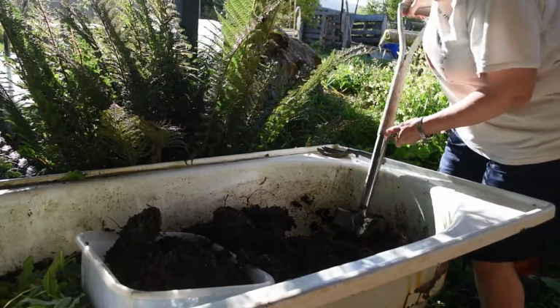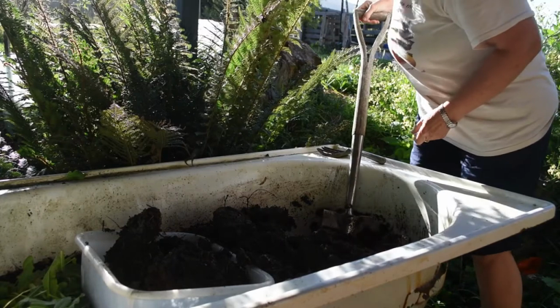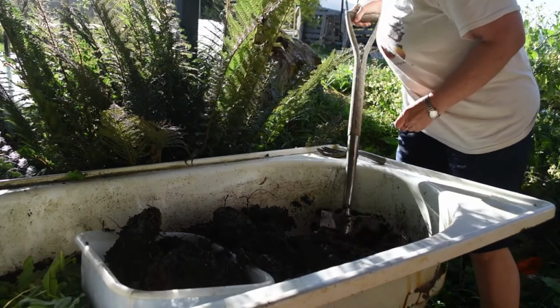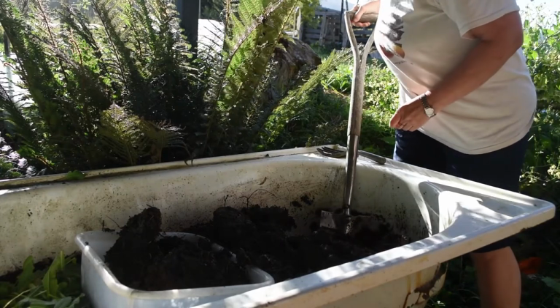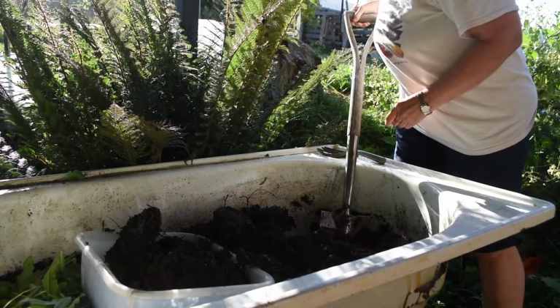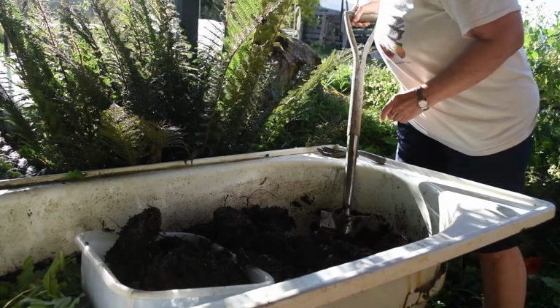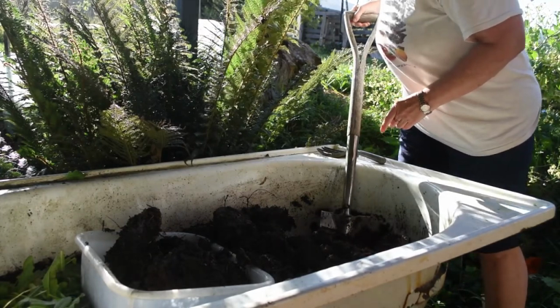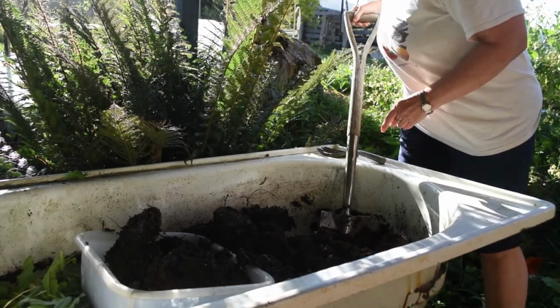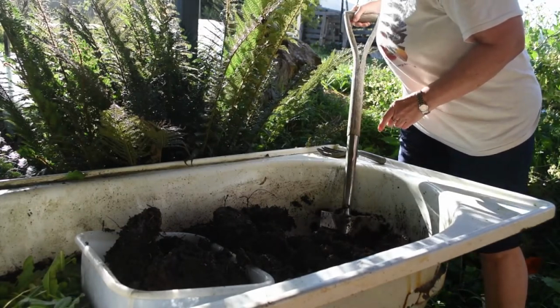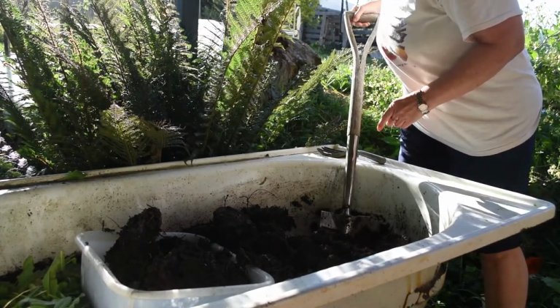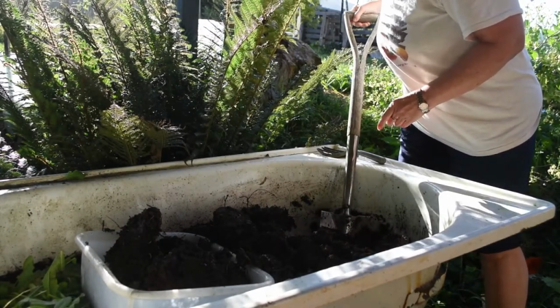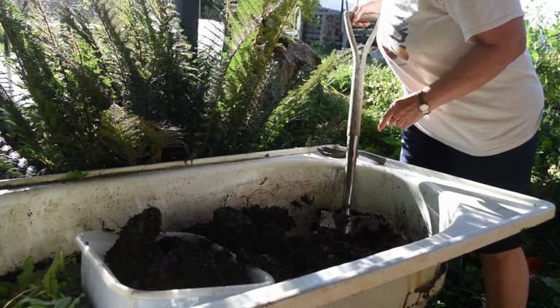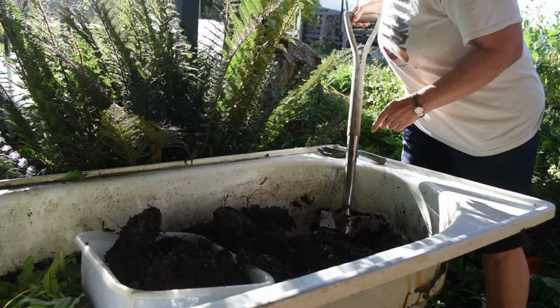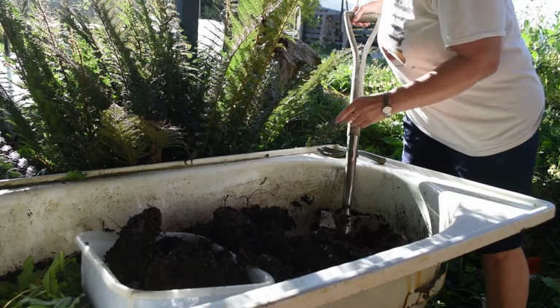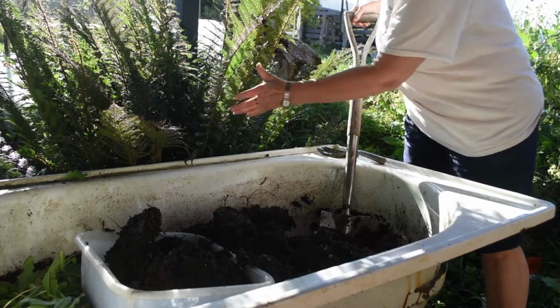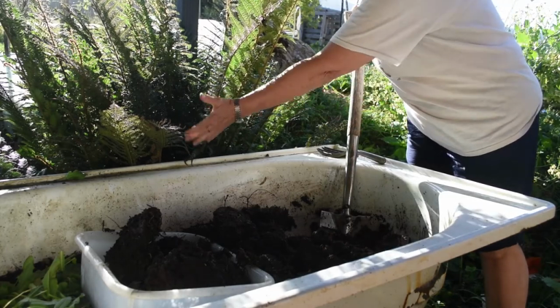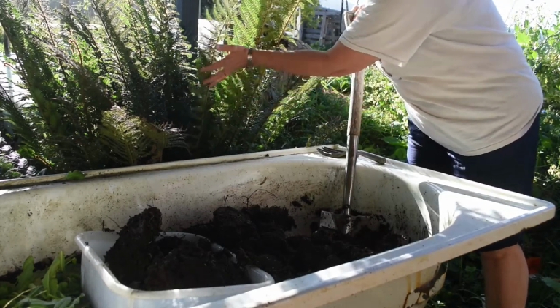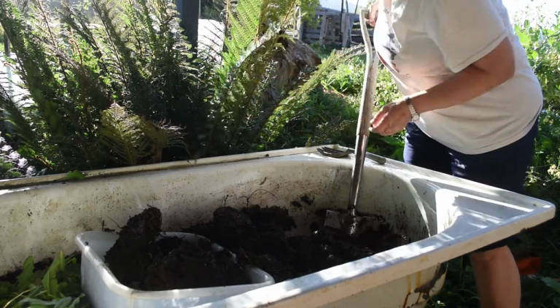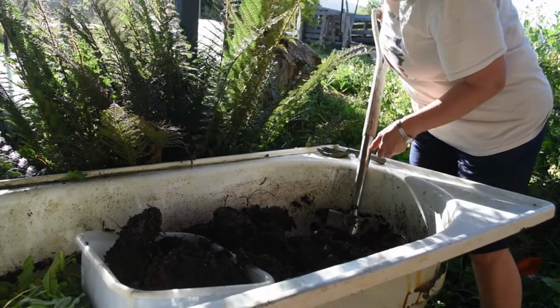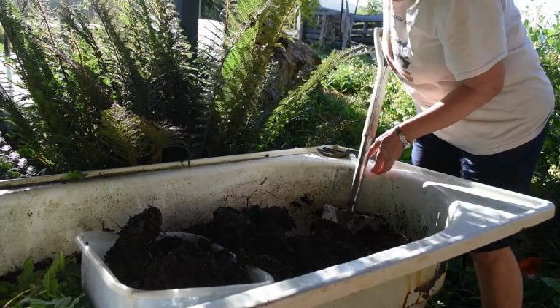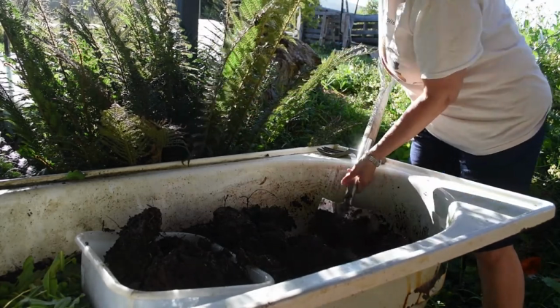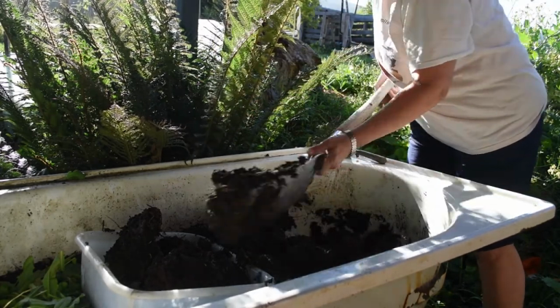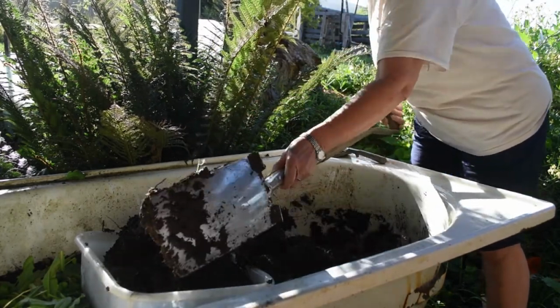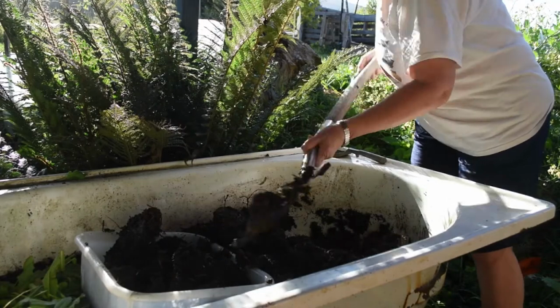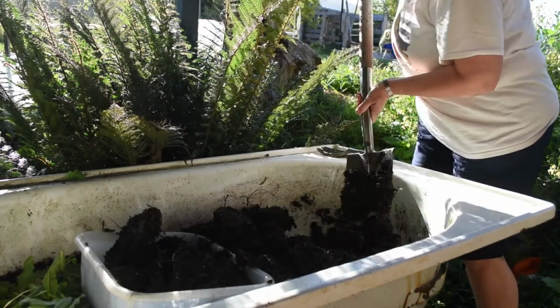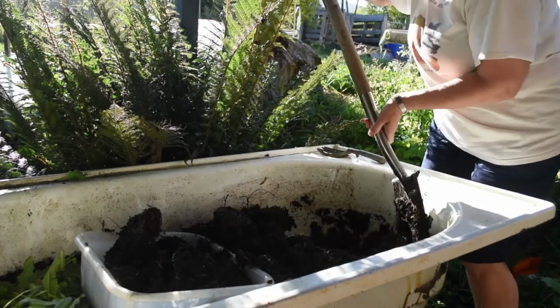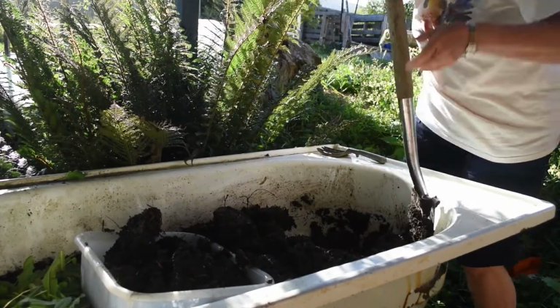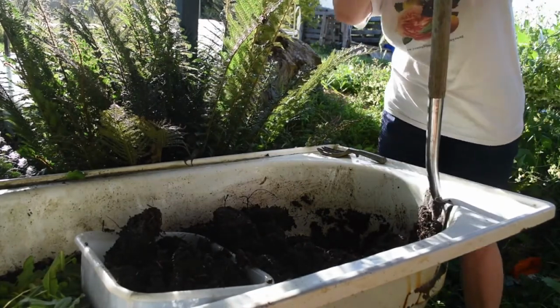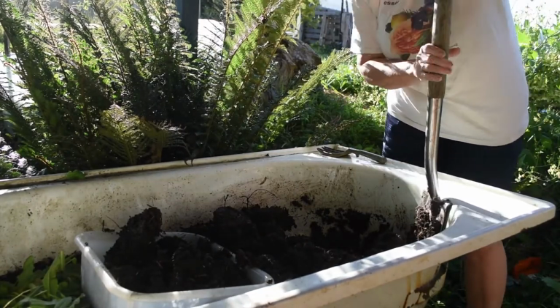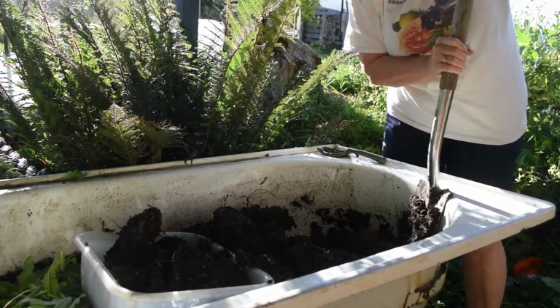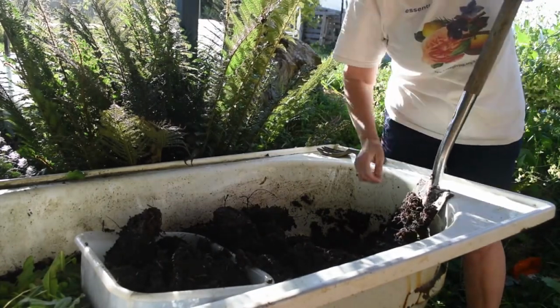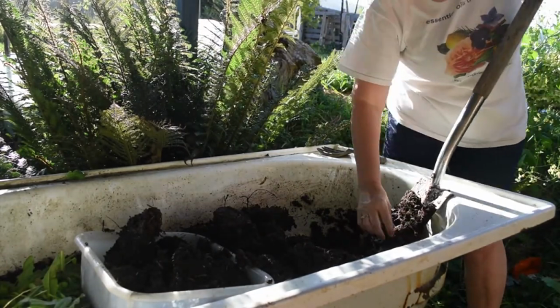My worm farm is situated under my deck which has an eastern facing aspect, and this big fern here gives us a lot of protection from the sun as well. So they love it here.